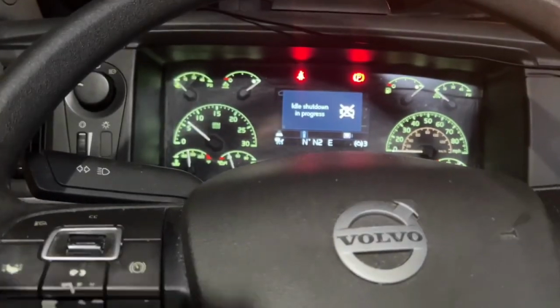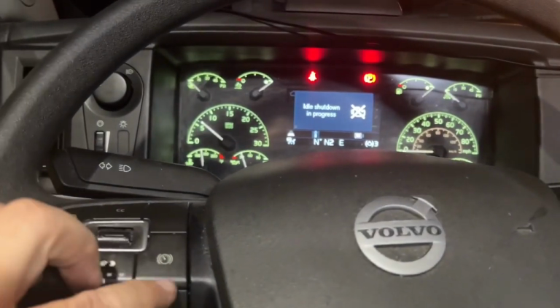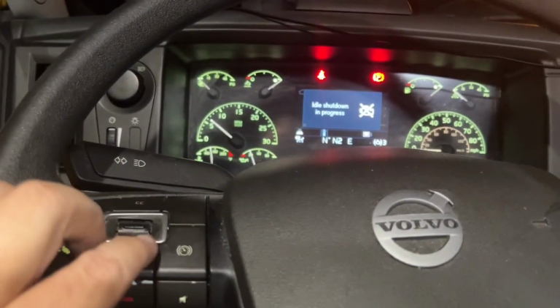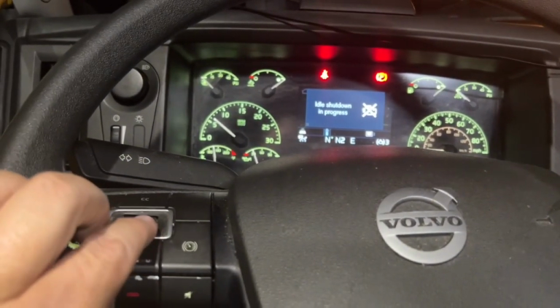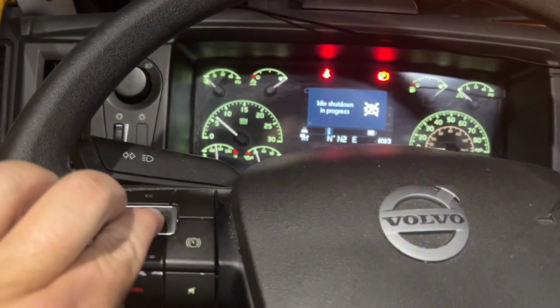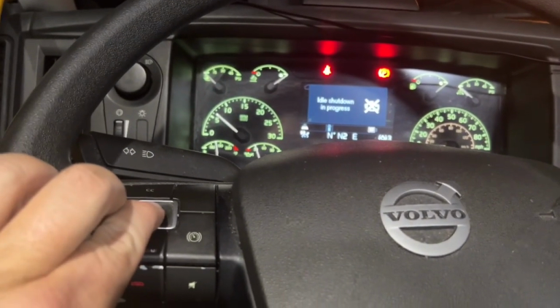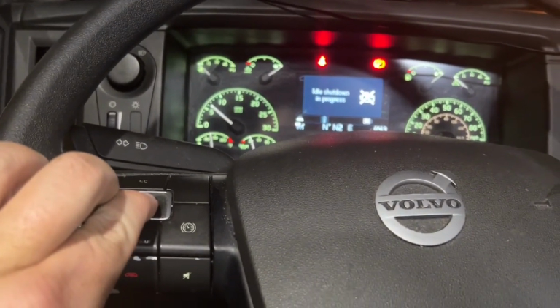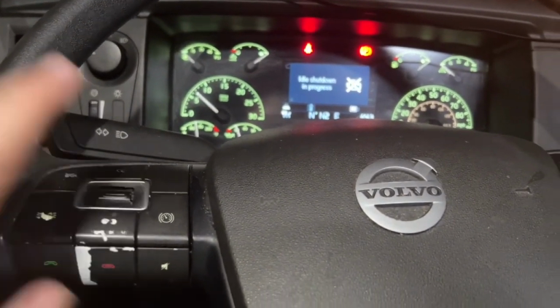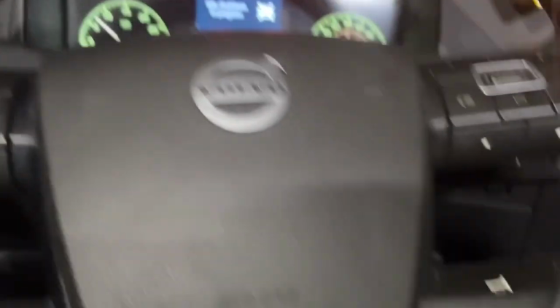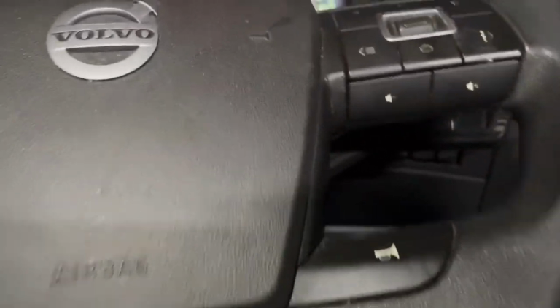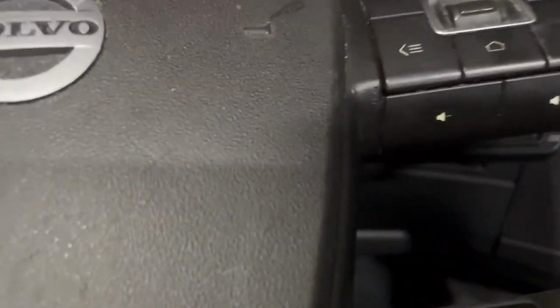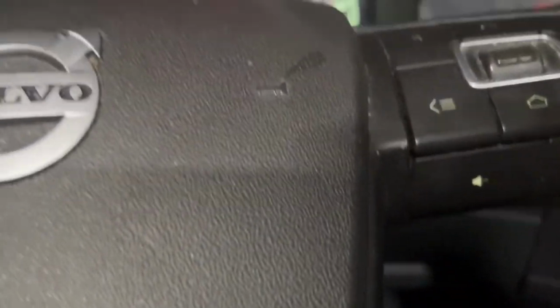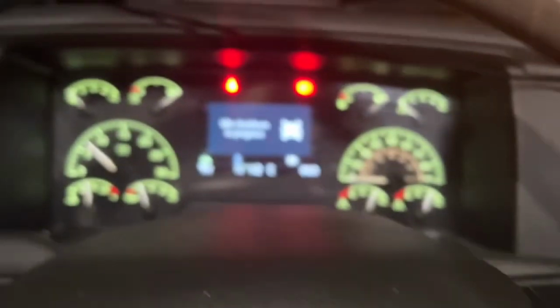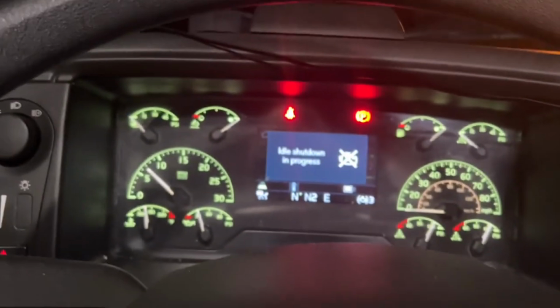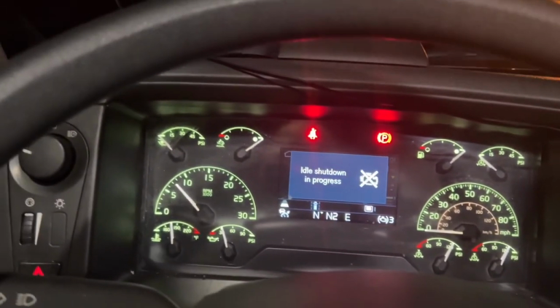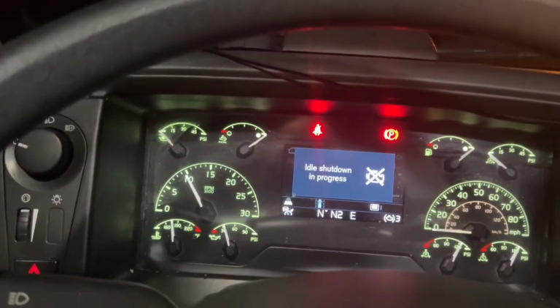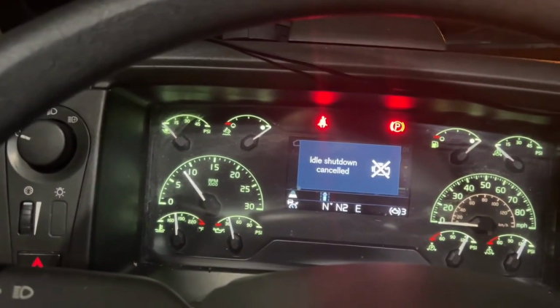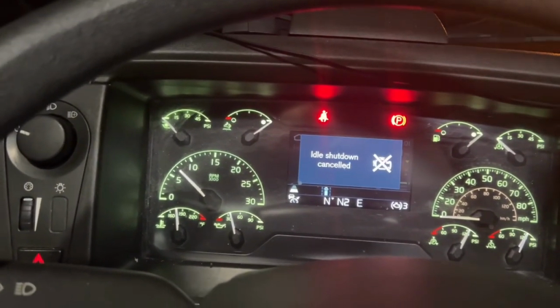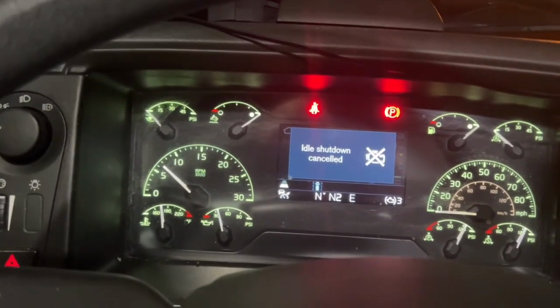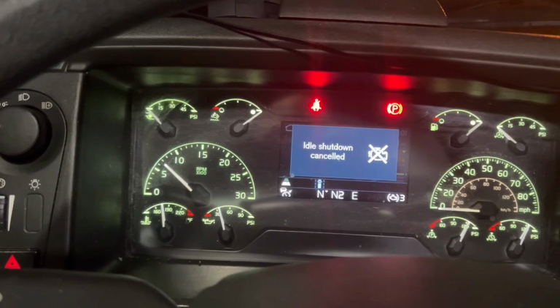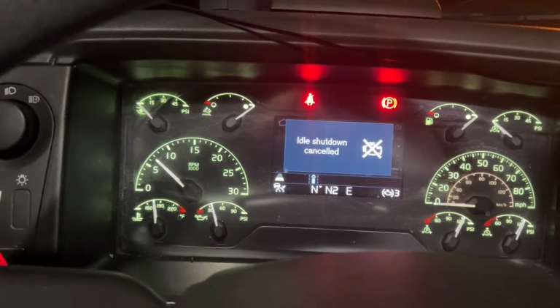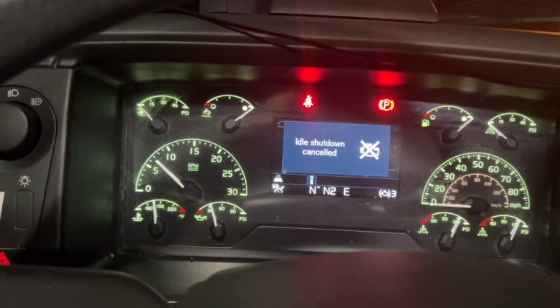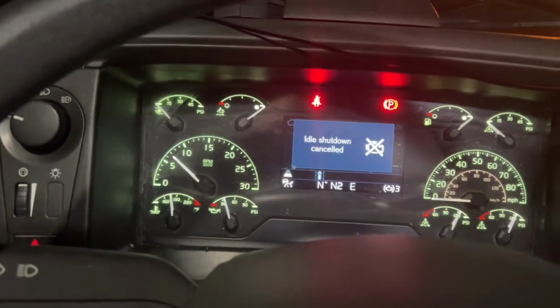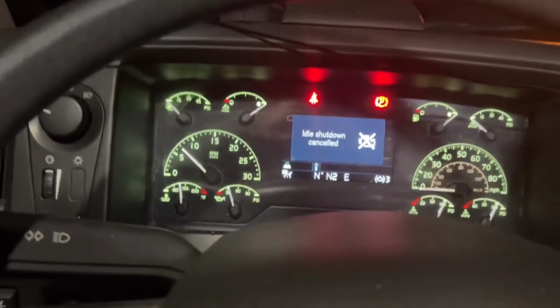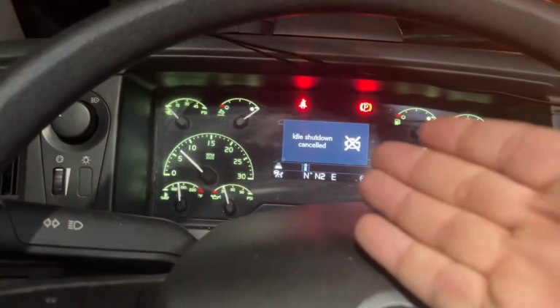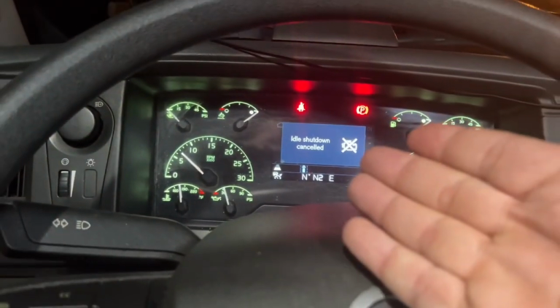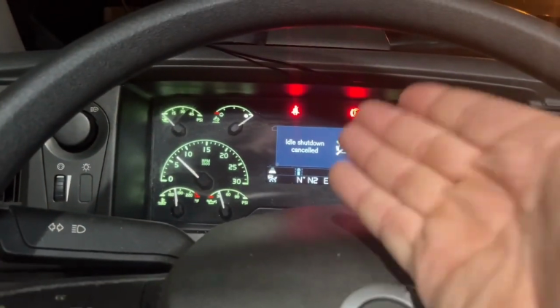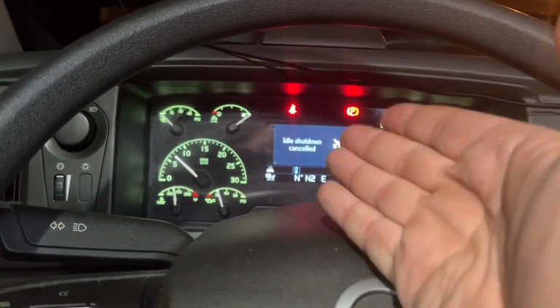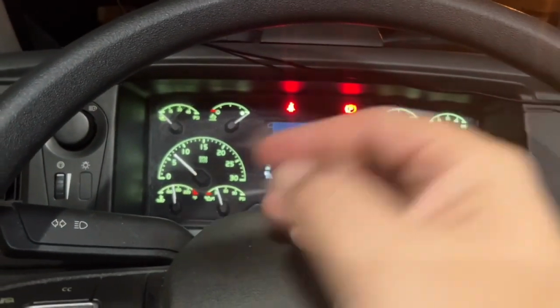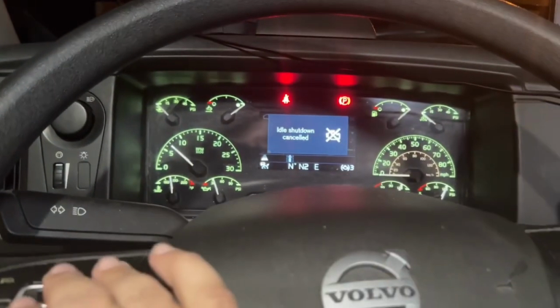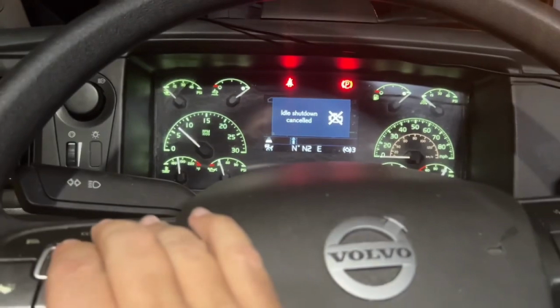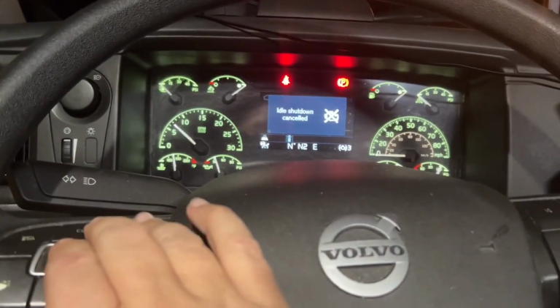There it goes — you bump the fuel pedal up one time, real hard. There she goes. Now it will idle all day long. You can bump it down to idle if you want.